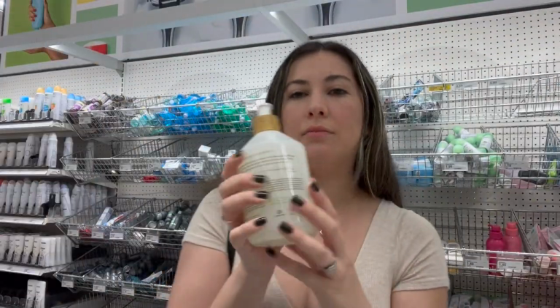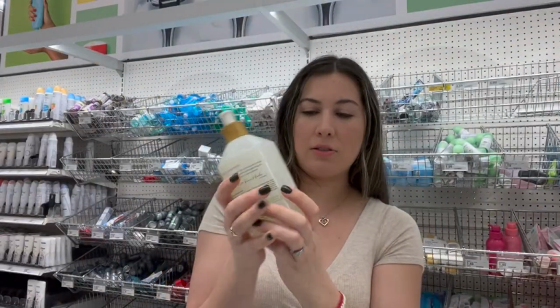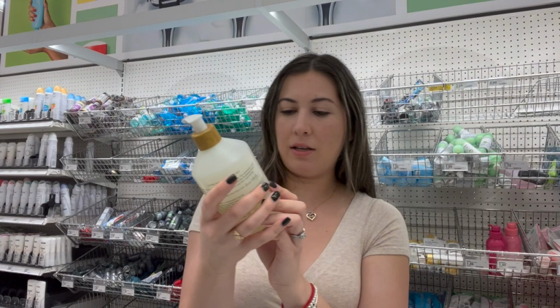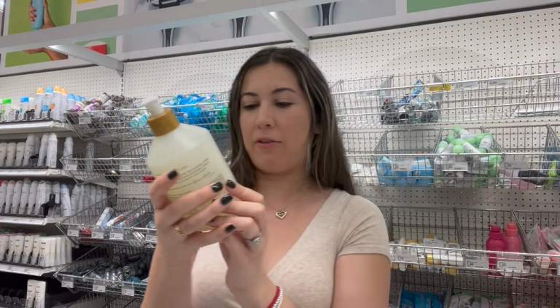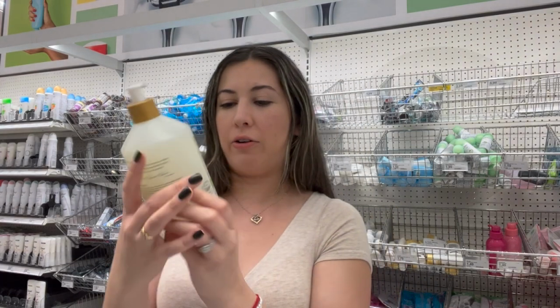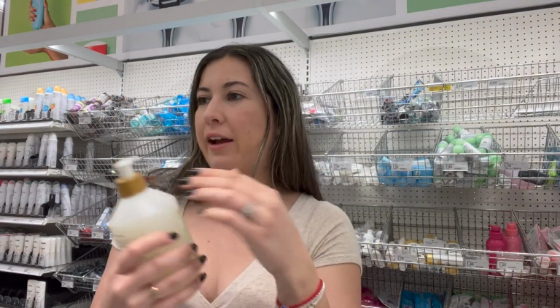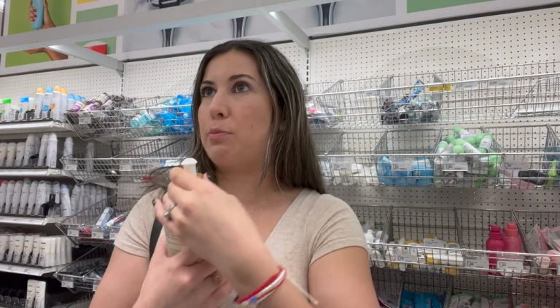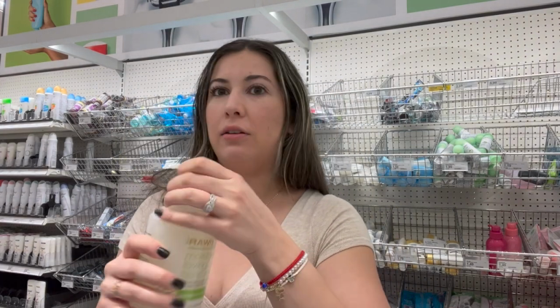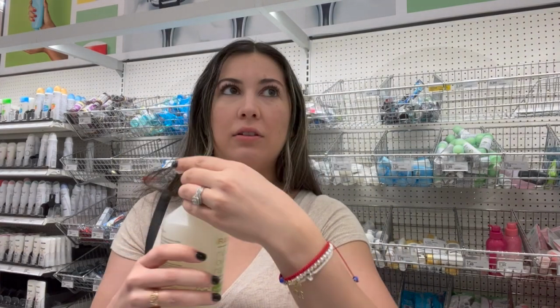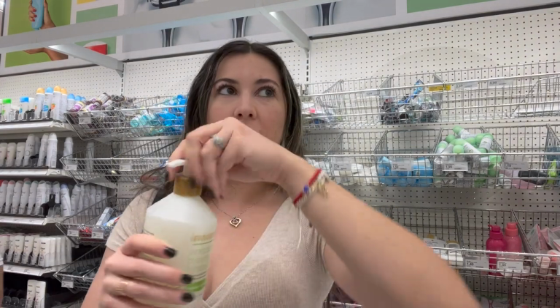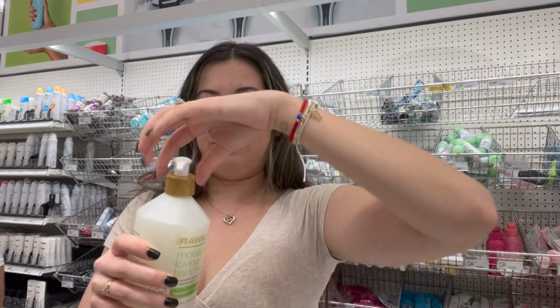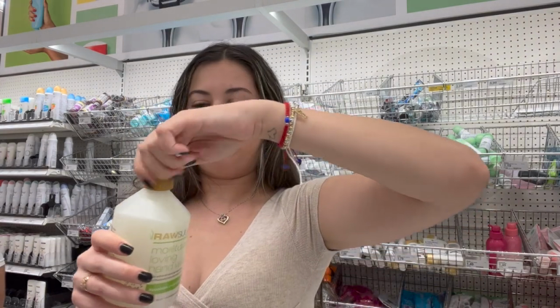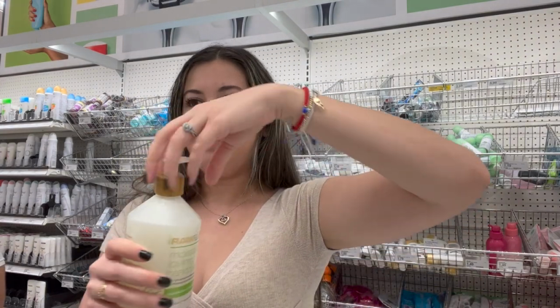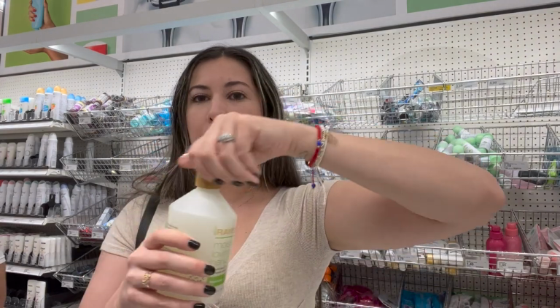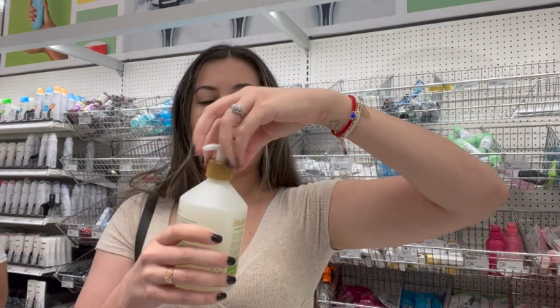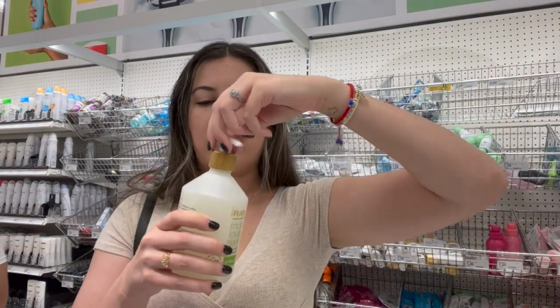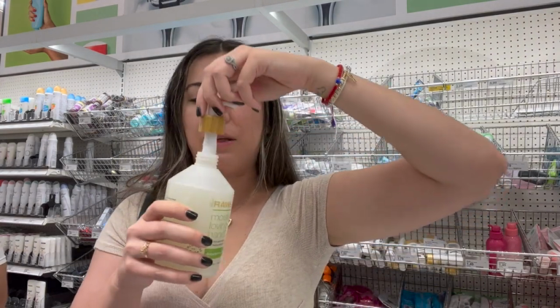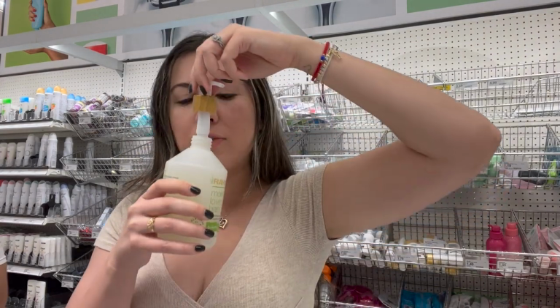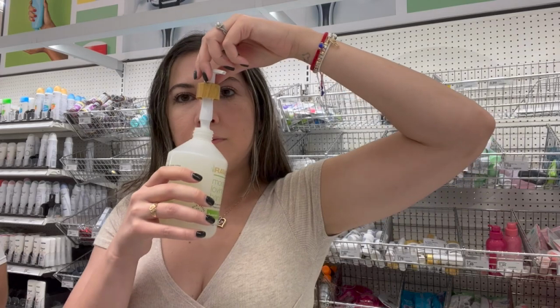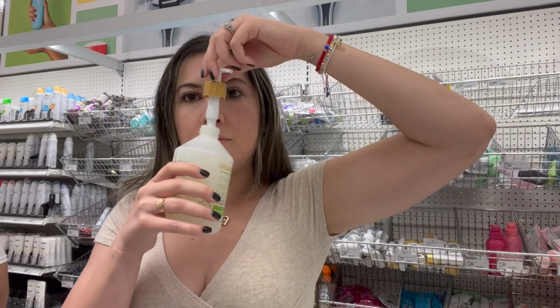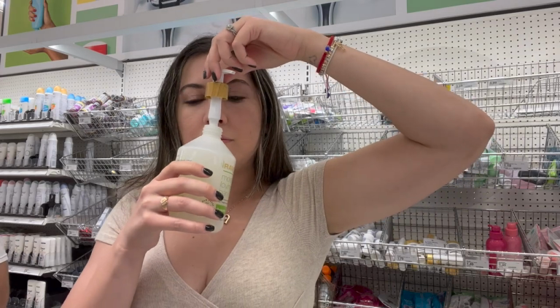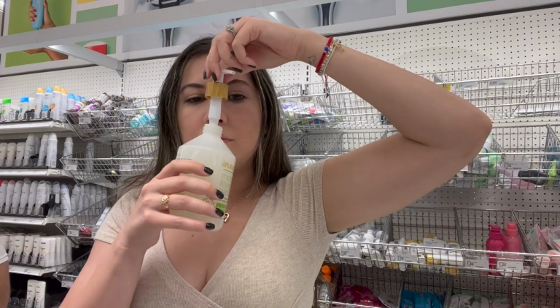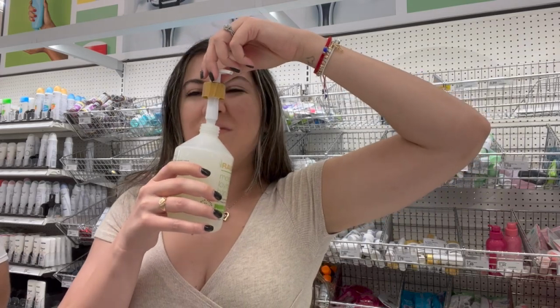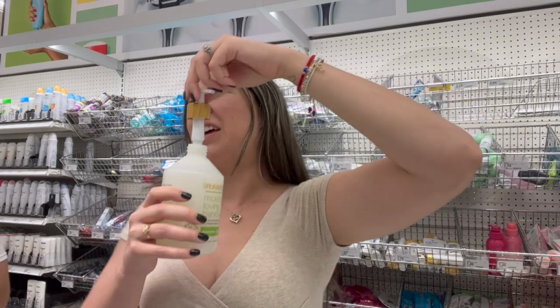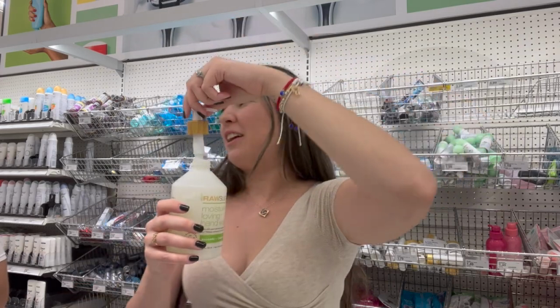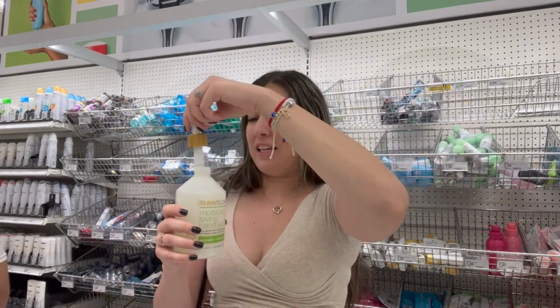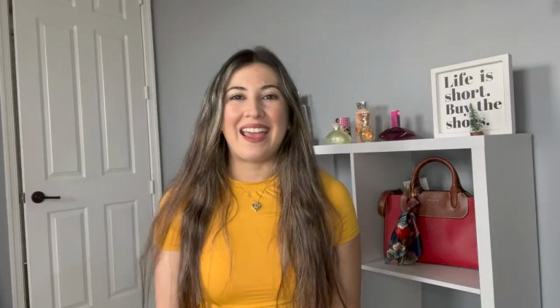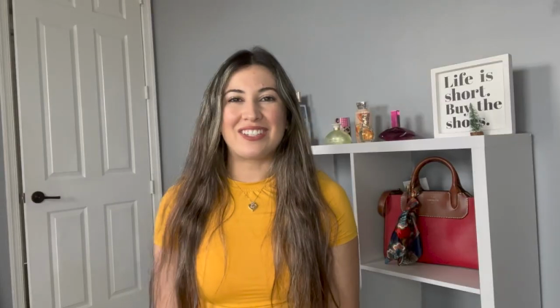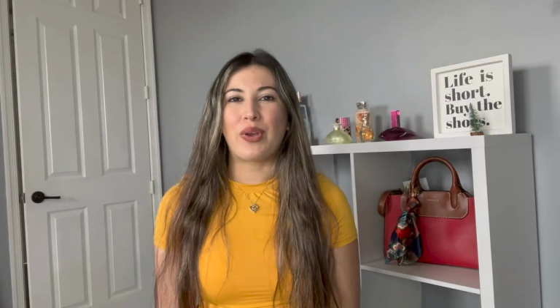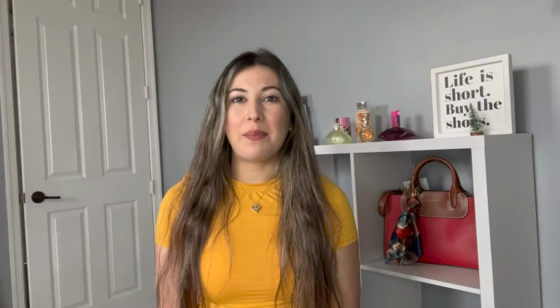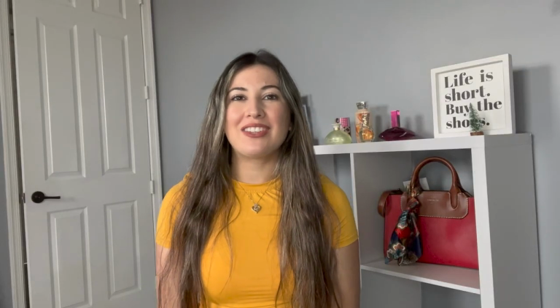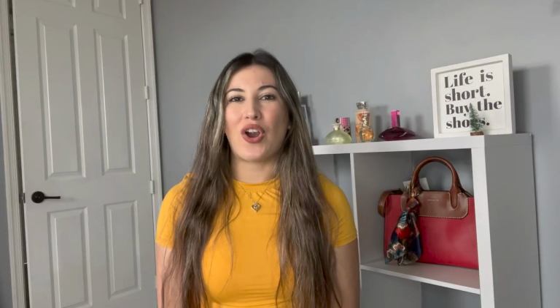This one is avocado and cactus pear — watch this be the best one. I don't like it. Hey guys, so I went shopping at Target.